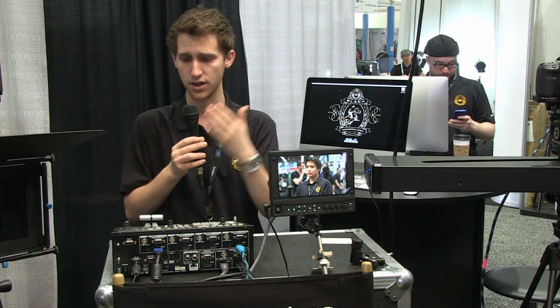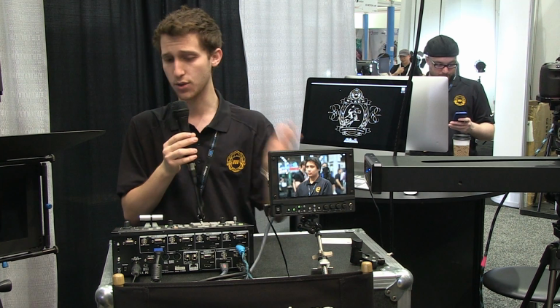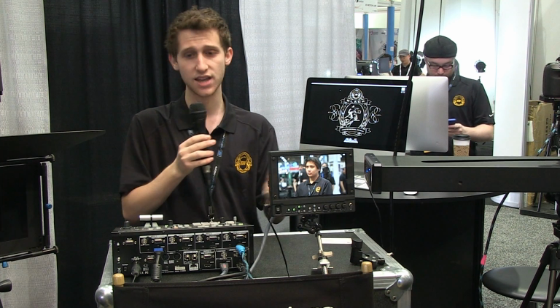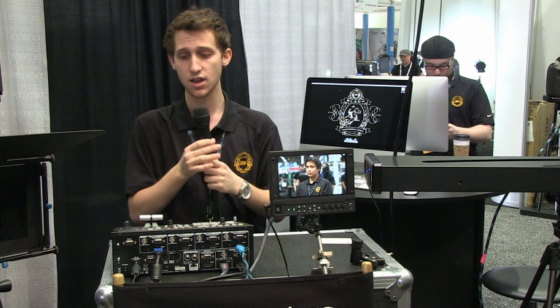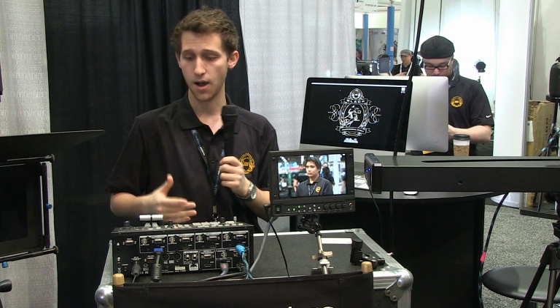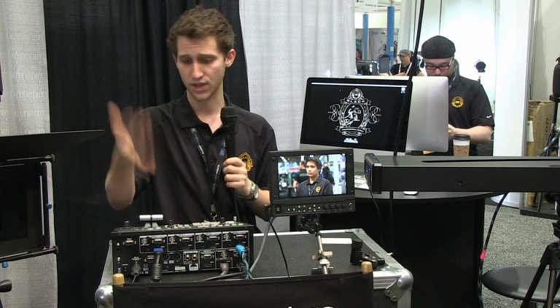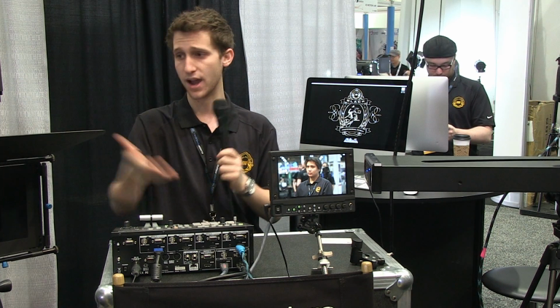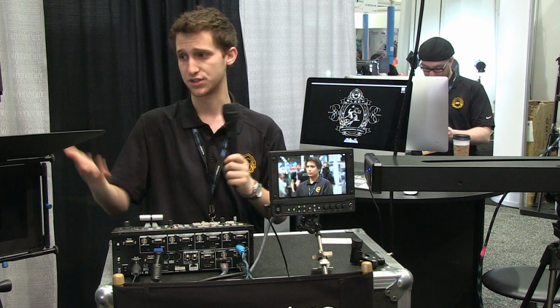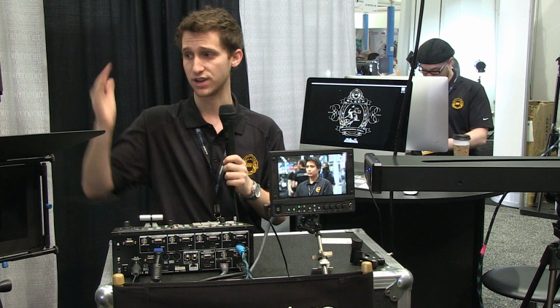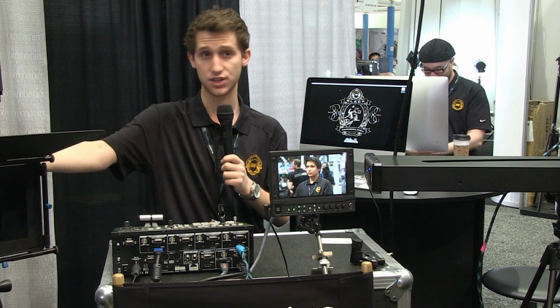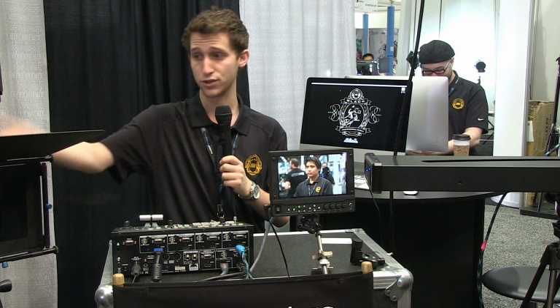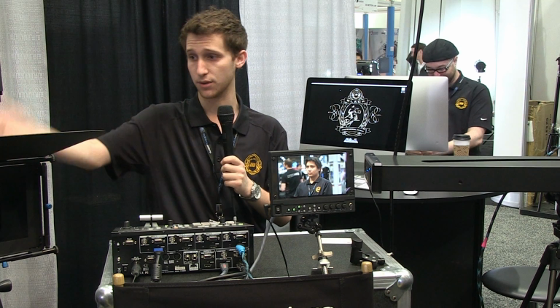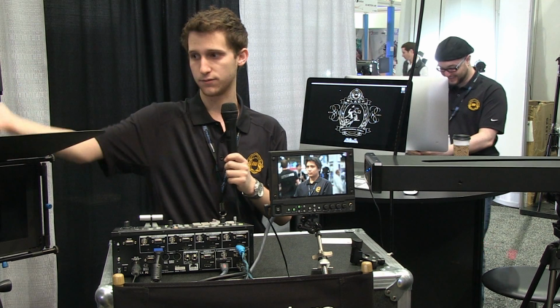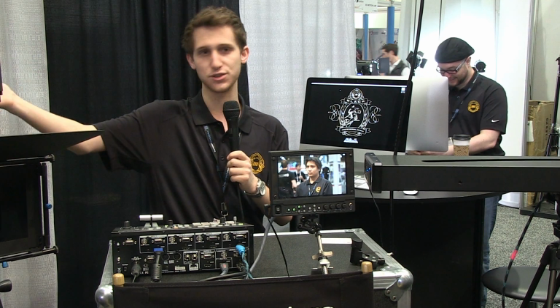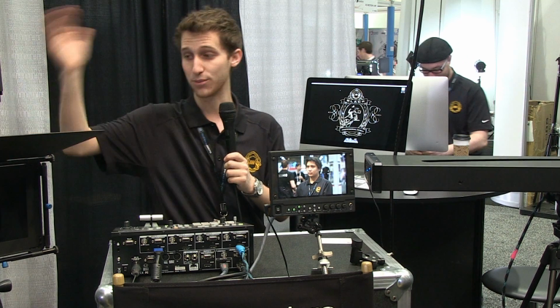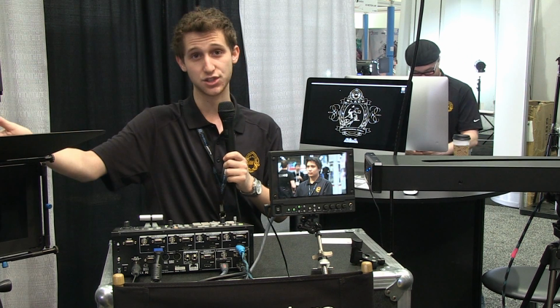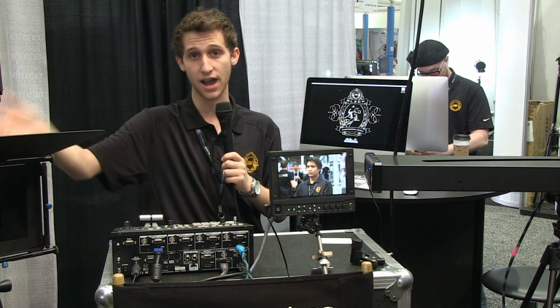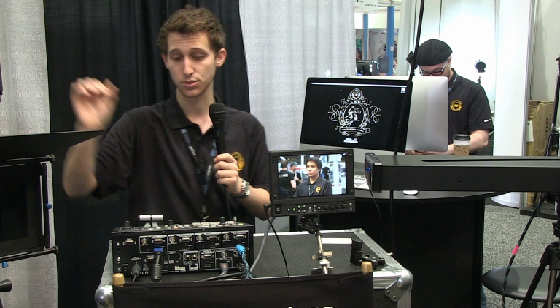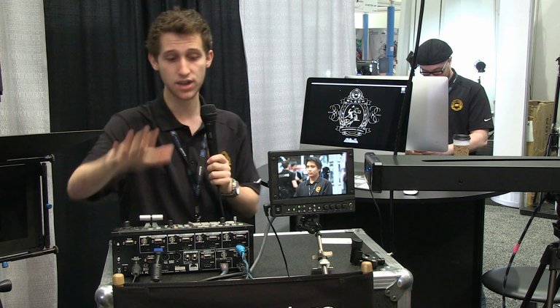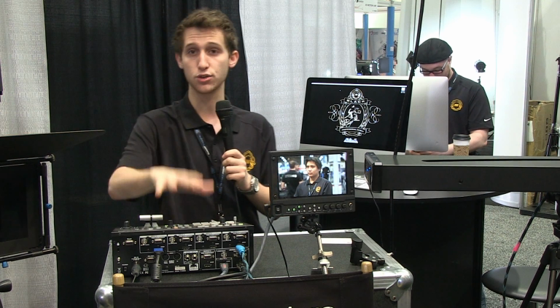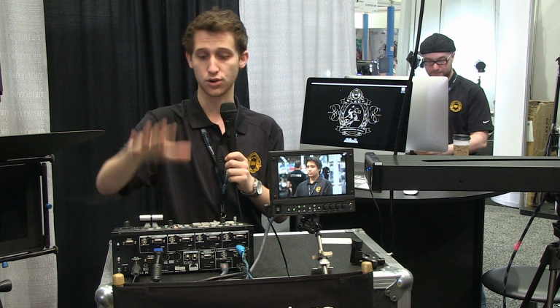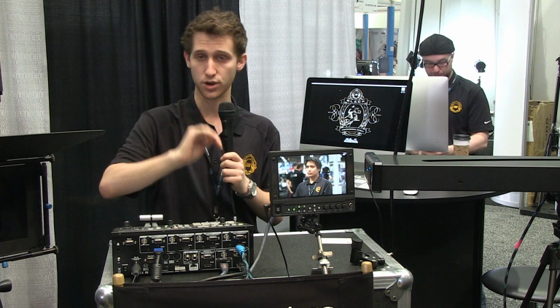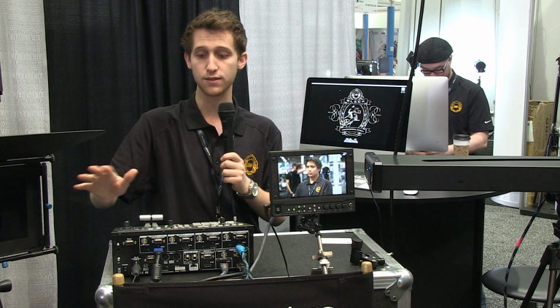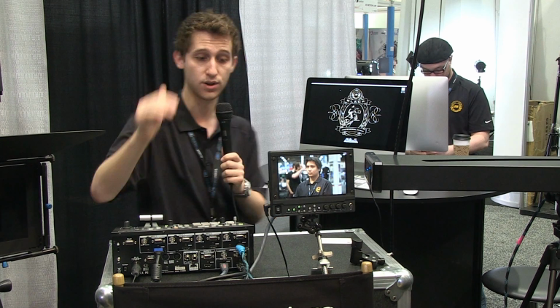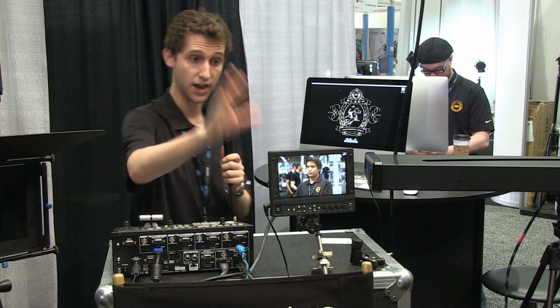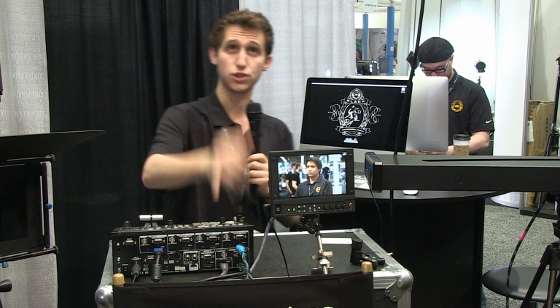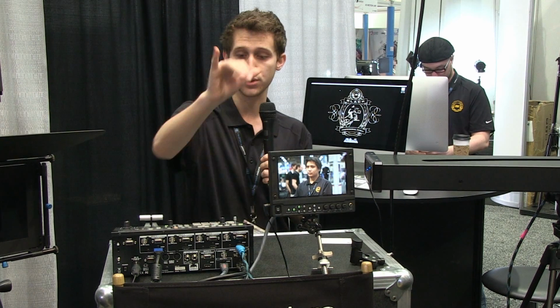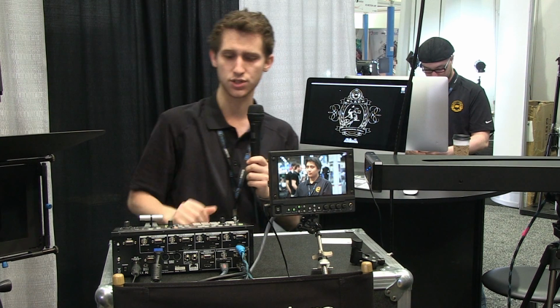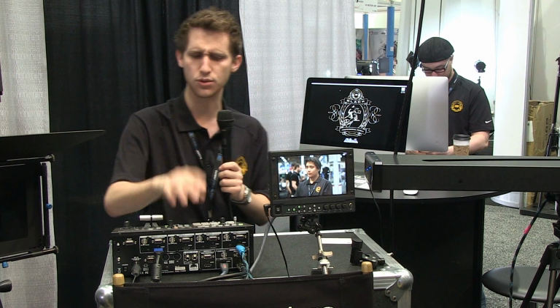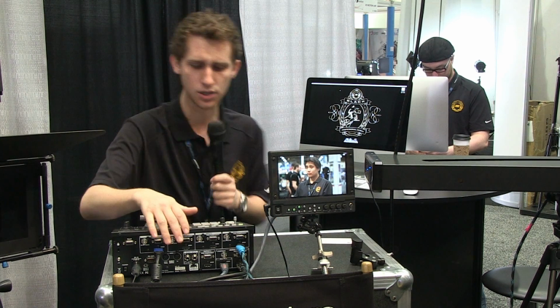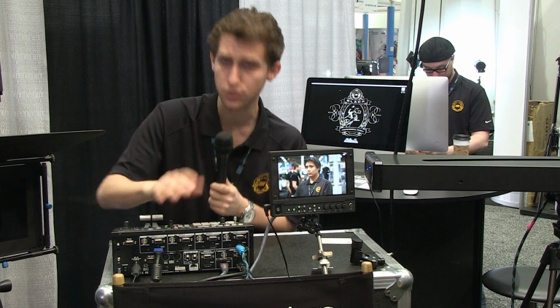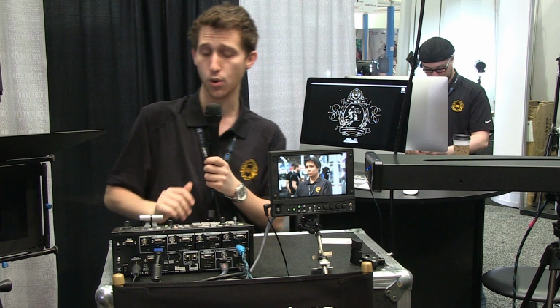You can do HD and SD. HDMI is kind of a standard — even the C500, a $40,000 camera, has HDMI. So it's a great beginner mixer. It'll work in any environment. We've got it going to two output sources and I believe you can actually do even one more.